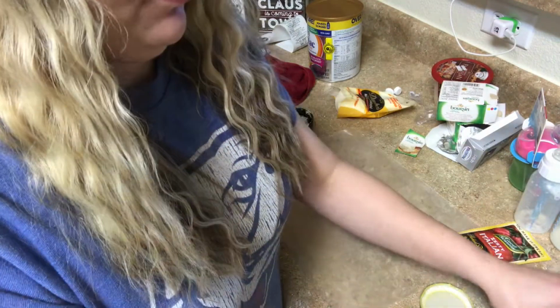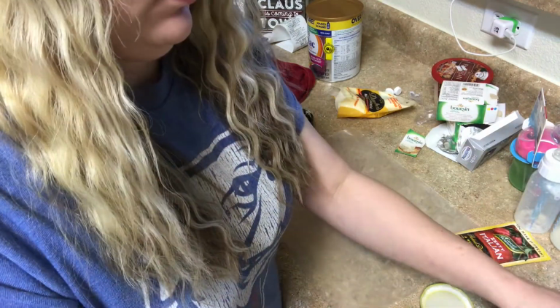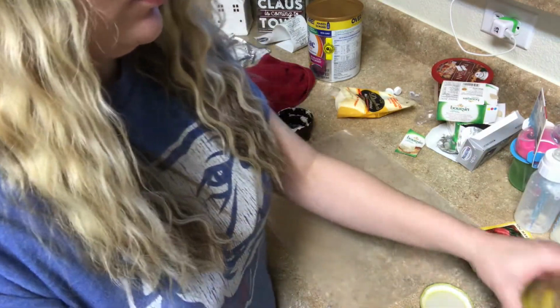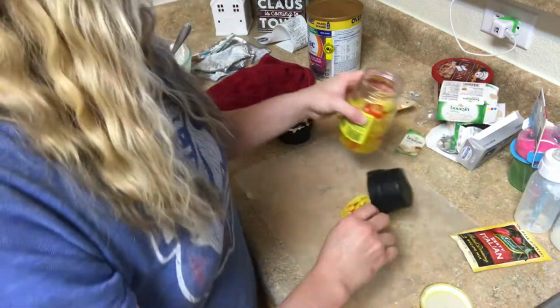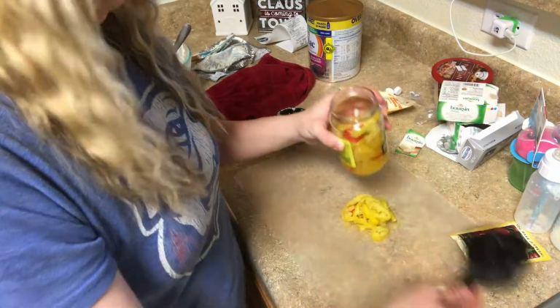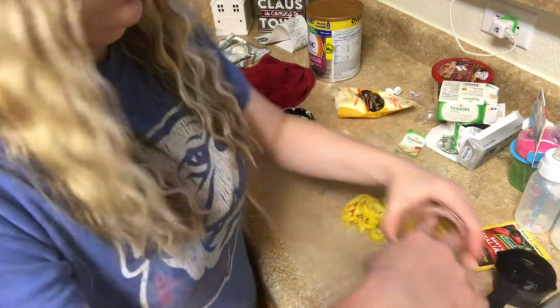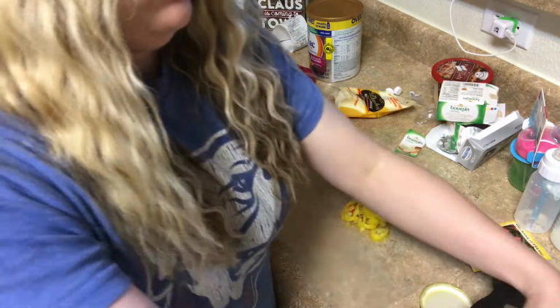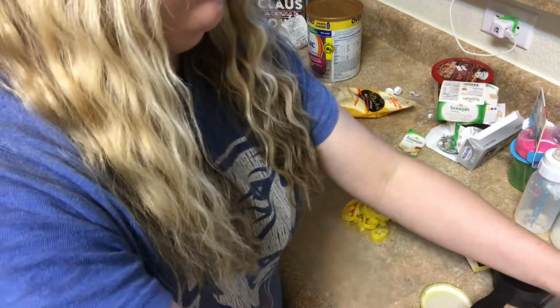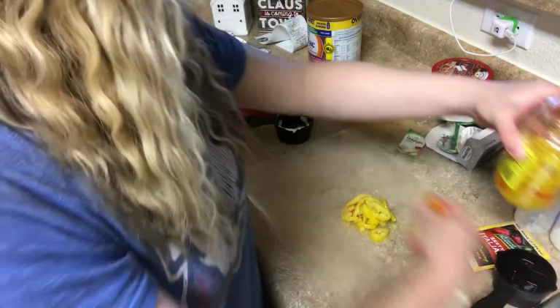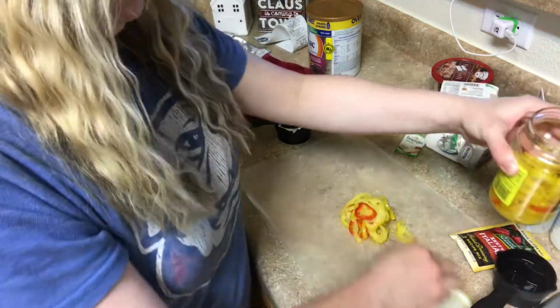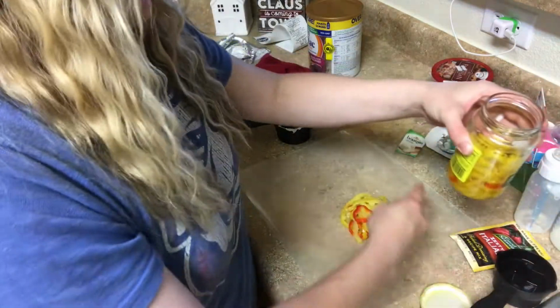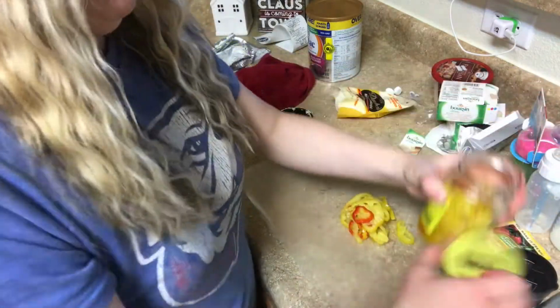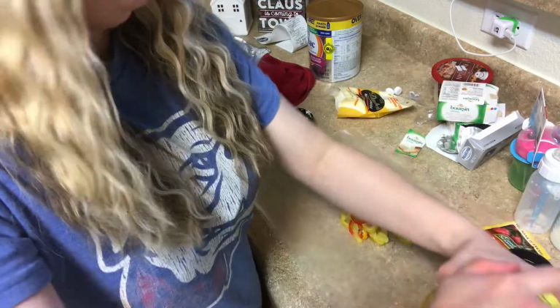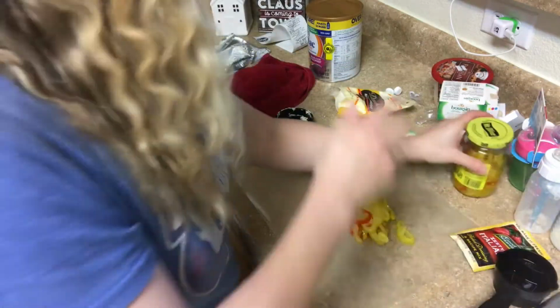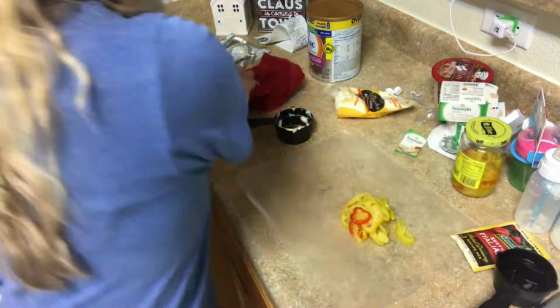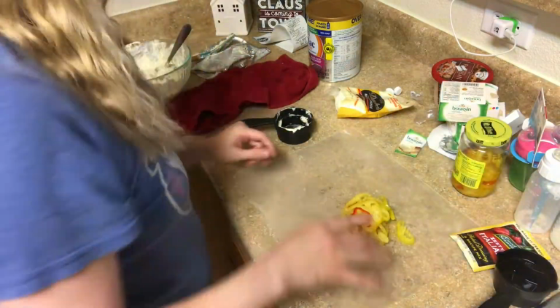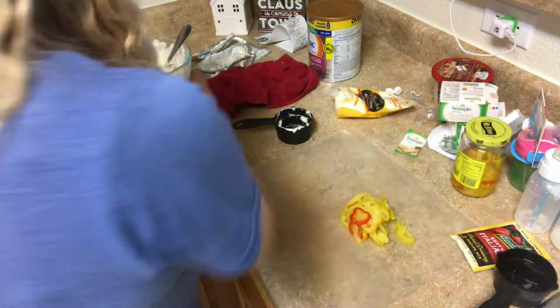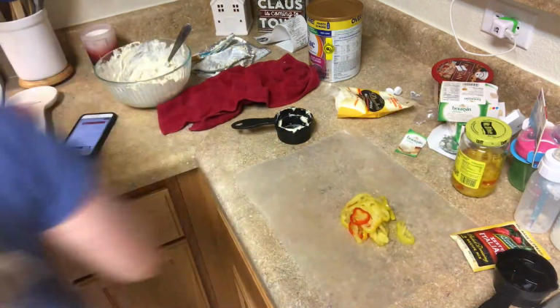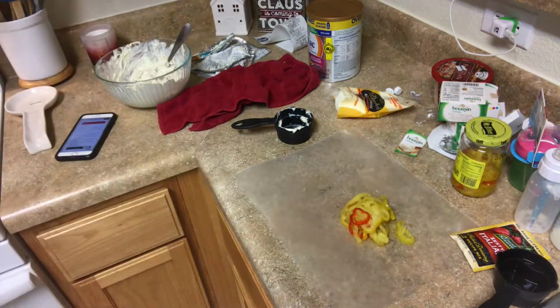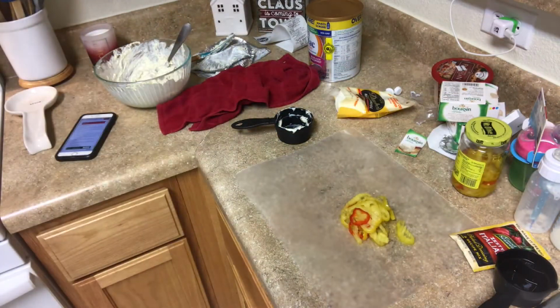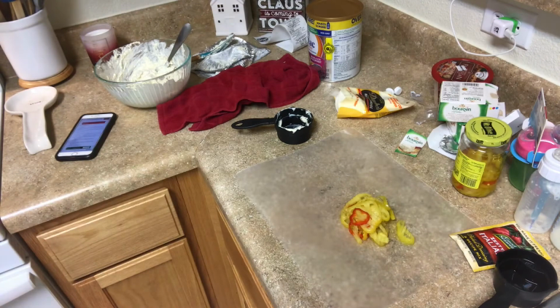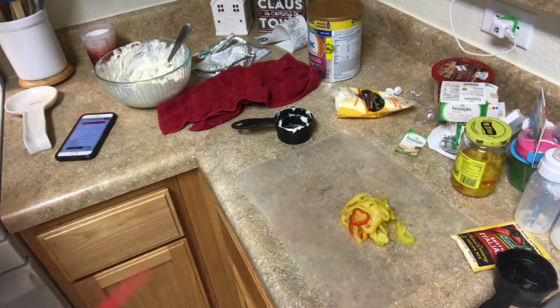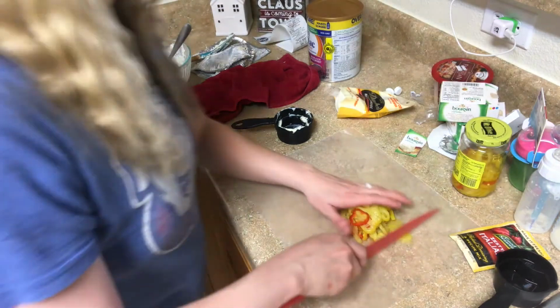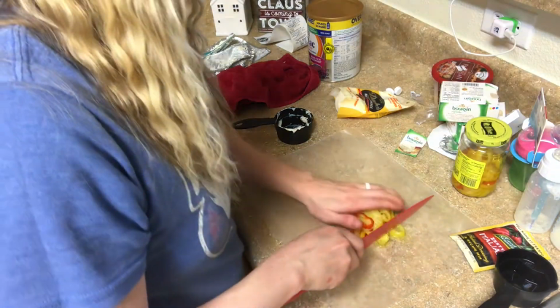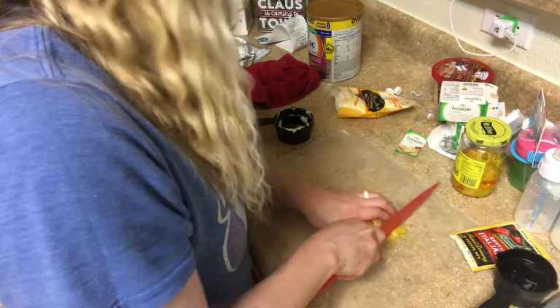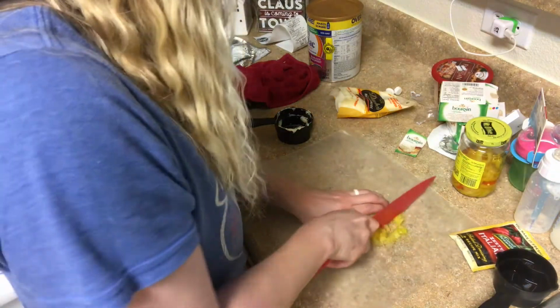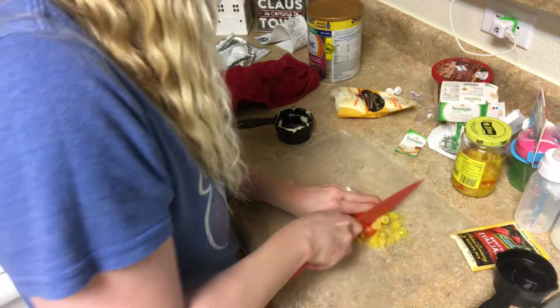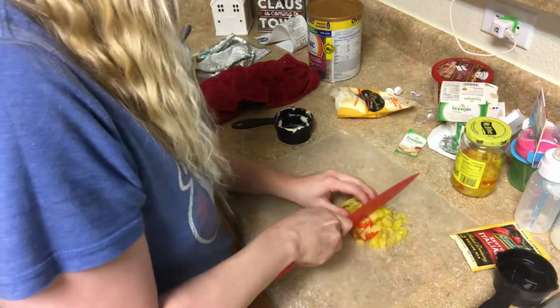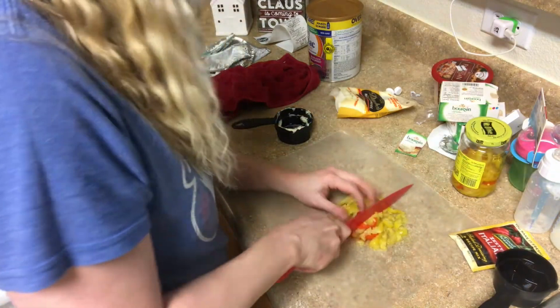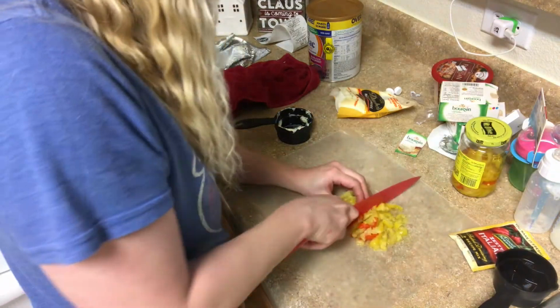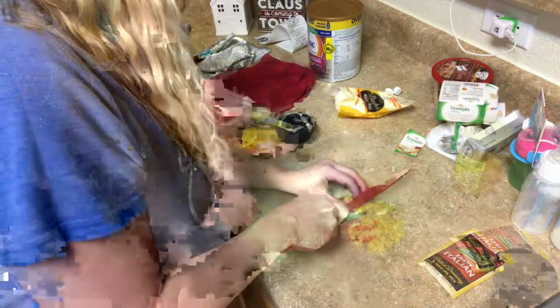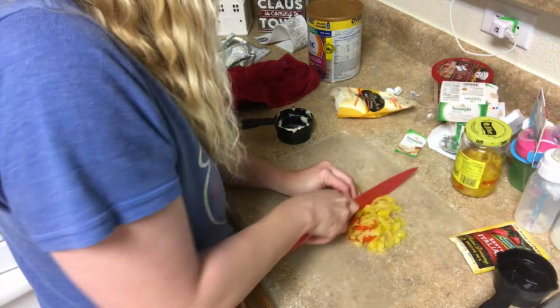The recipe I'm following calls for the banana peppers to stay sliced, but for me that wasn't really what I wanted to do, so I'm going to go ahead and give them a rough chop so that they're more evenly dispersed throughout the dip.